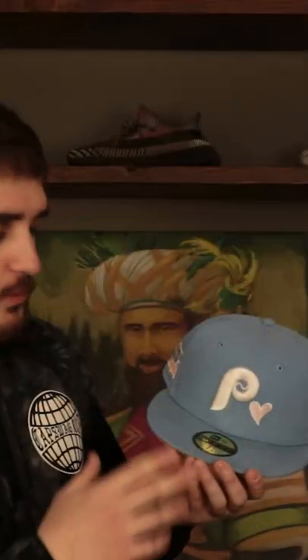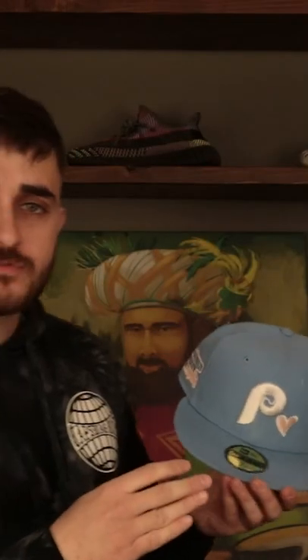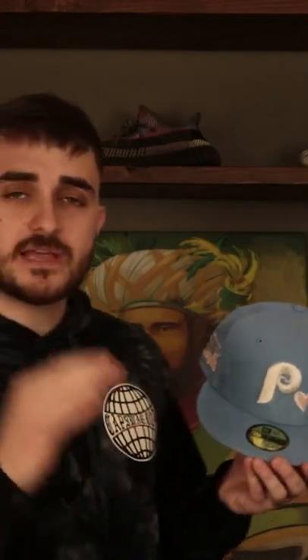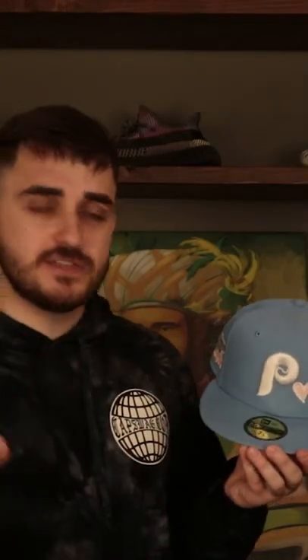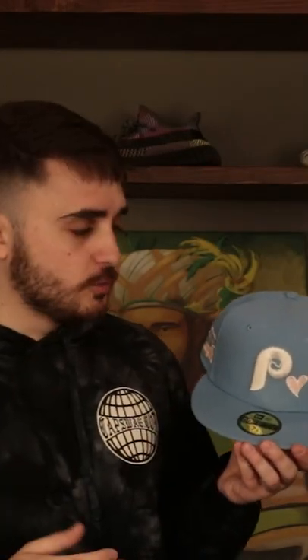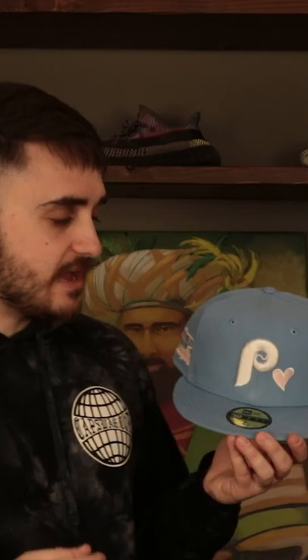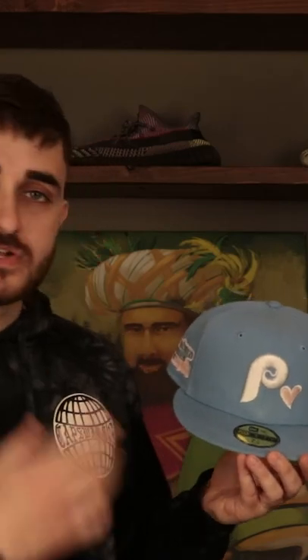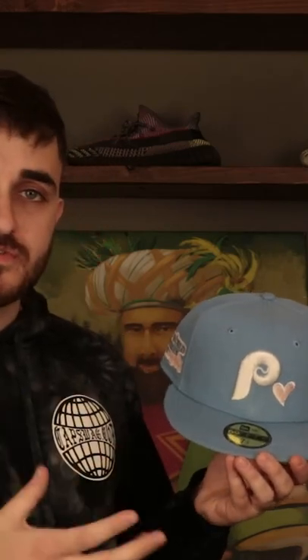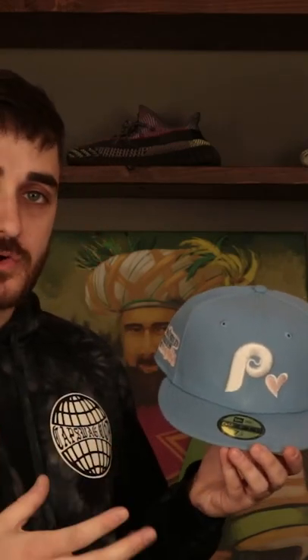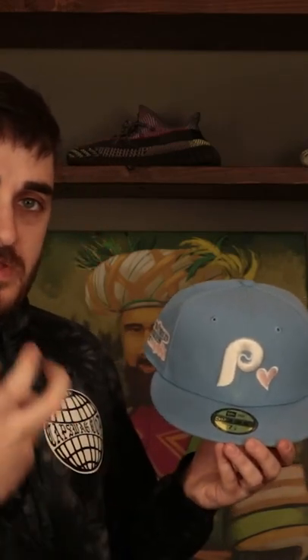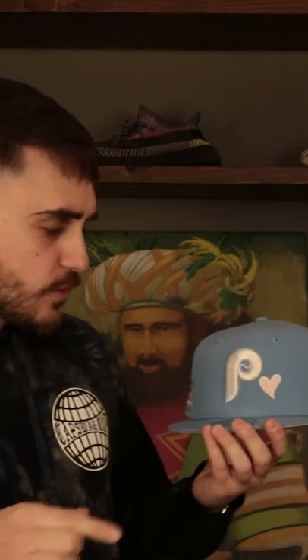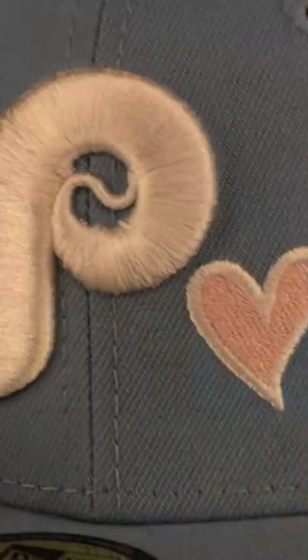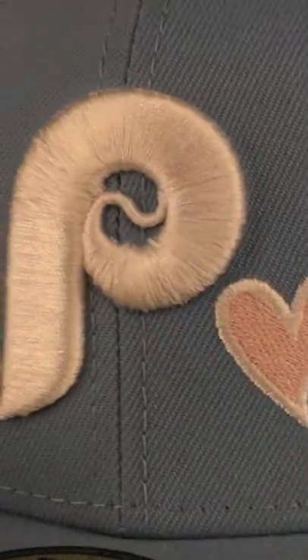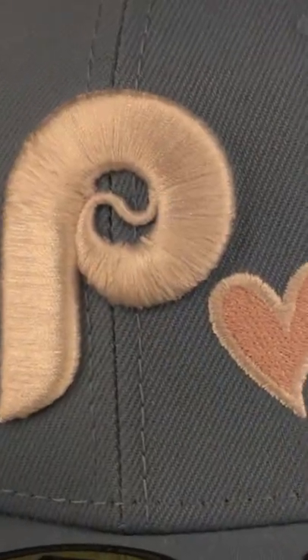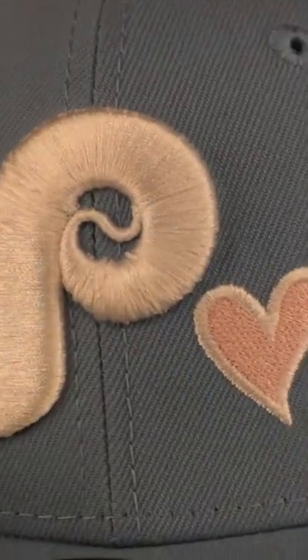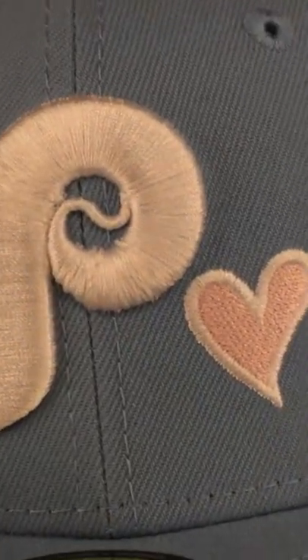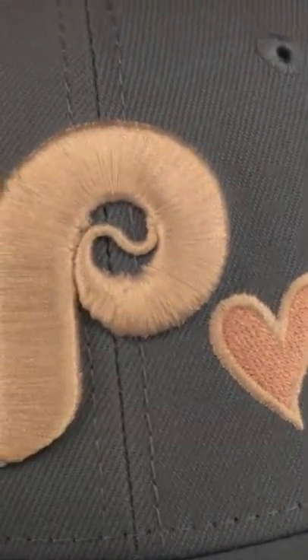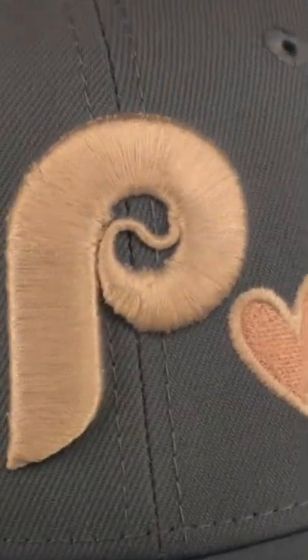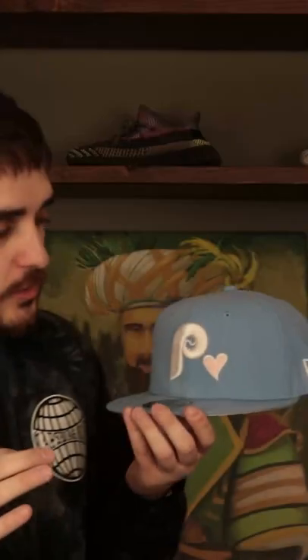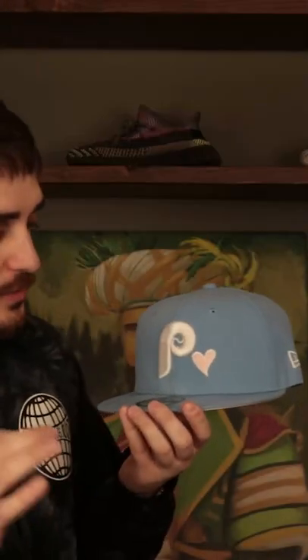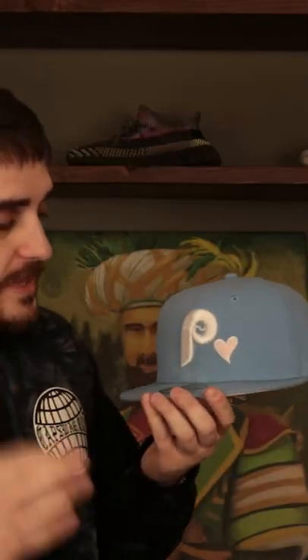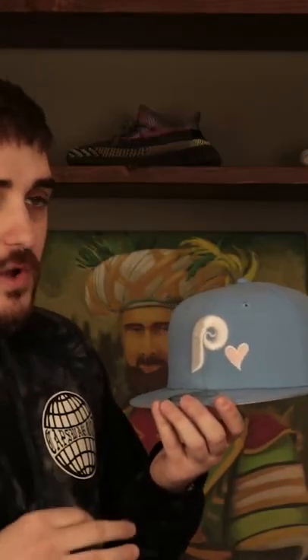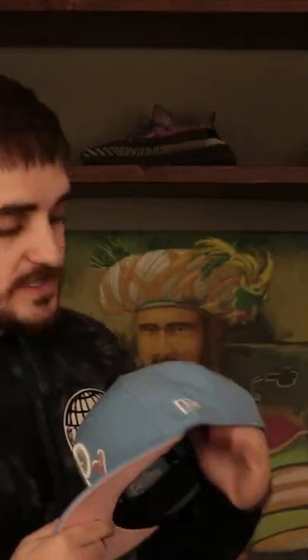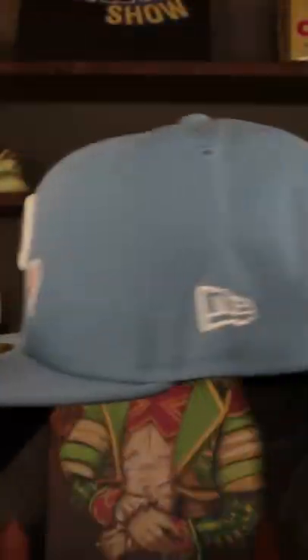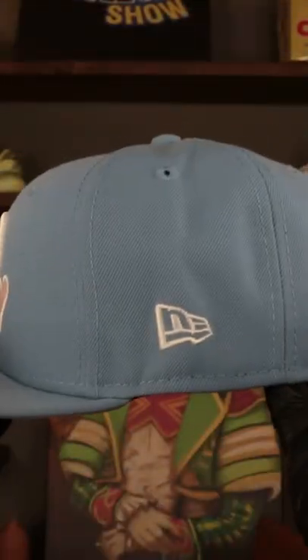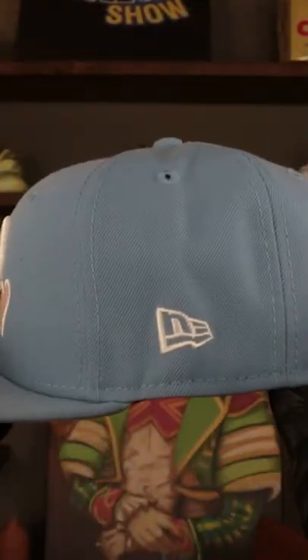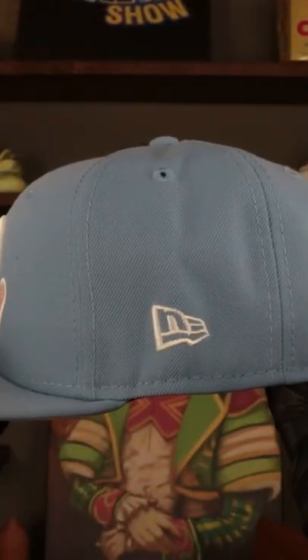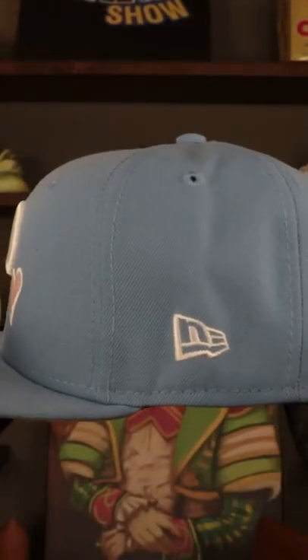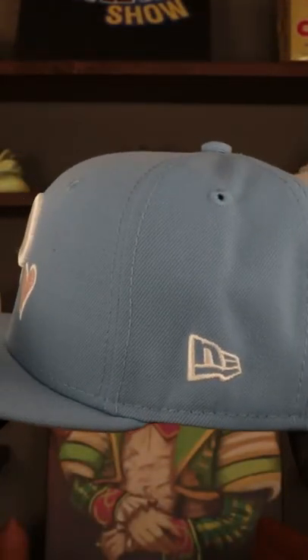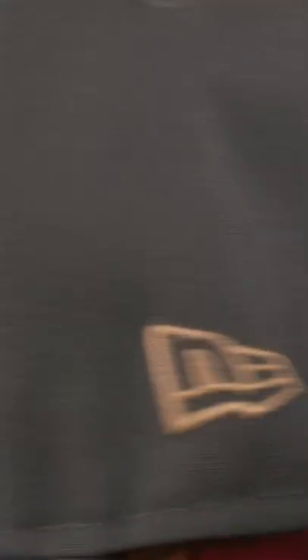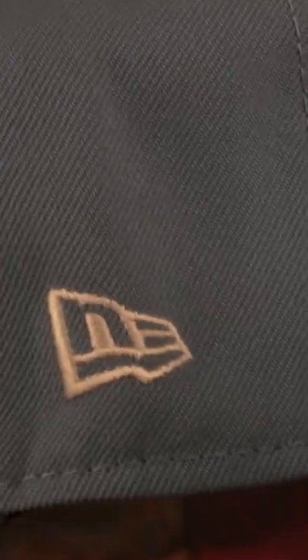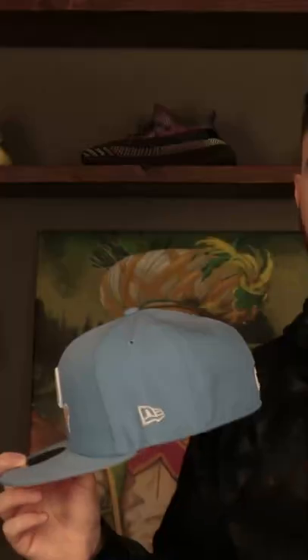Embroidered on the front, we got that vintage Cooperstown Philadelphia Phillies logo. And on the wearer's left, we got that little accent there, the heart logo with the pink and the white. On the wearer's left we also see that New Era flag in green and white.